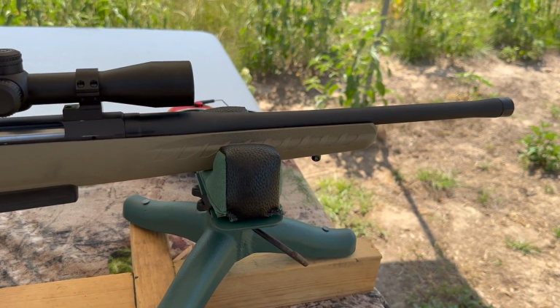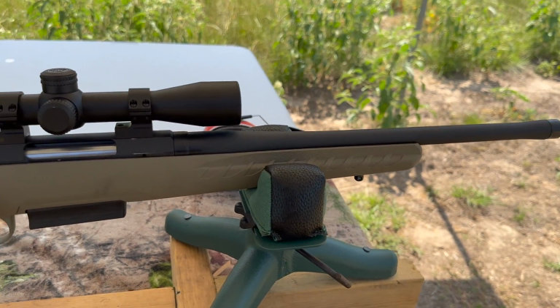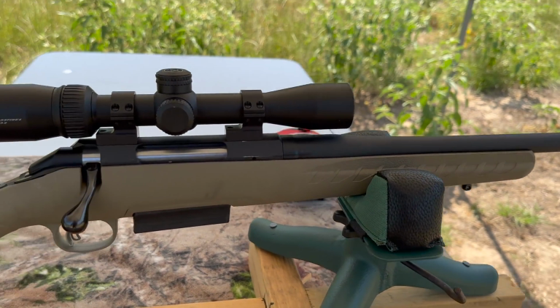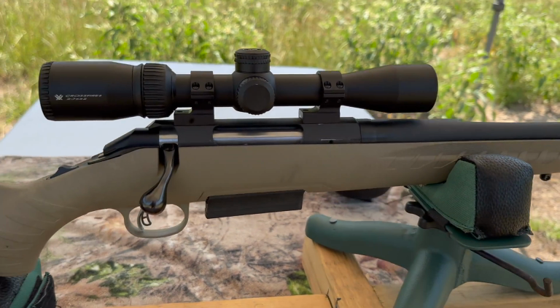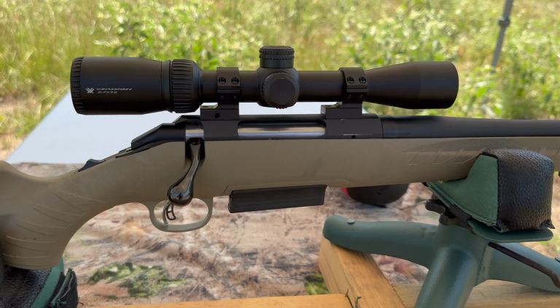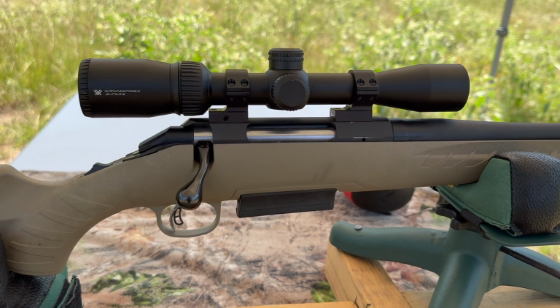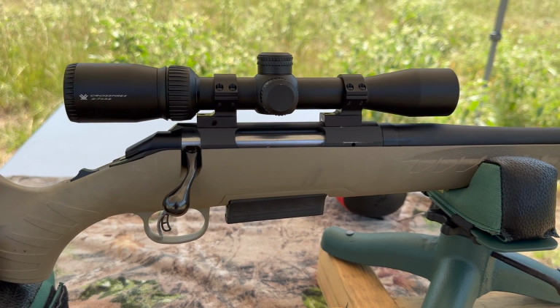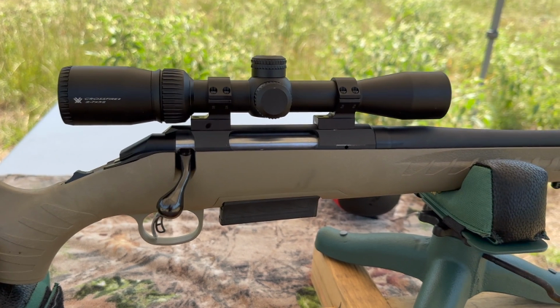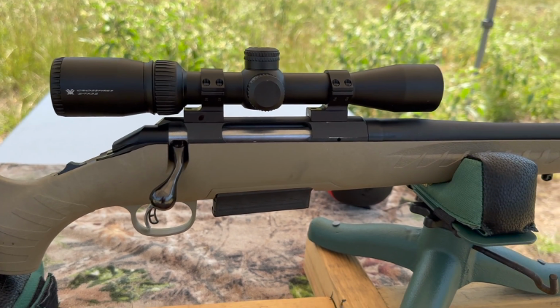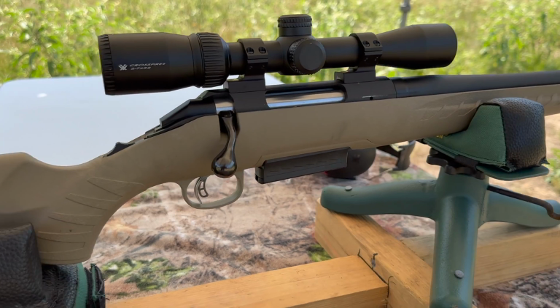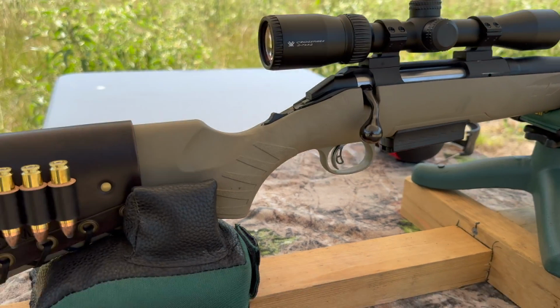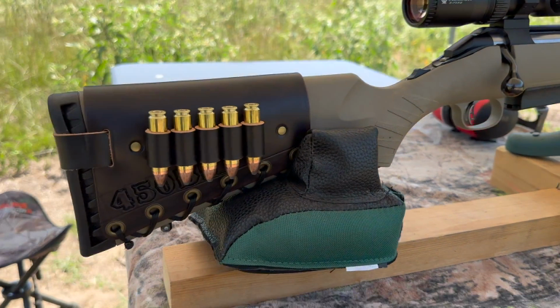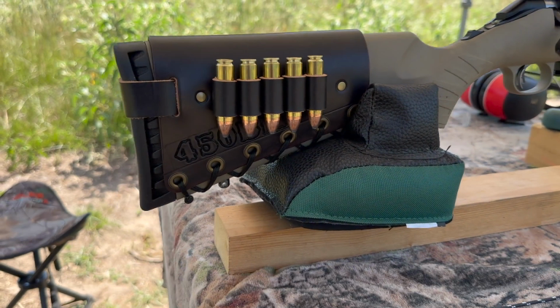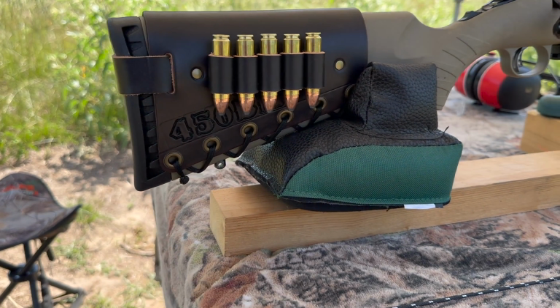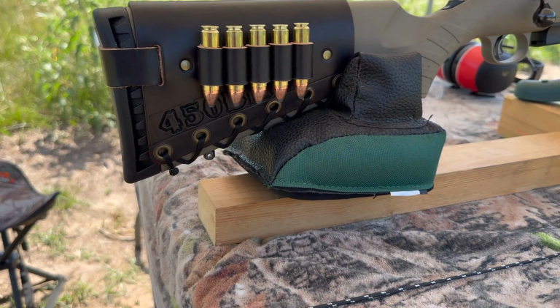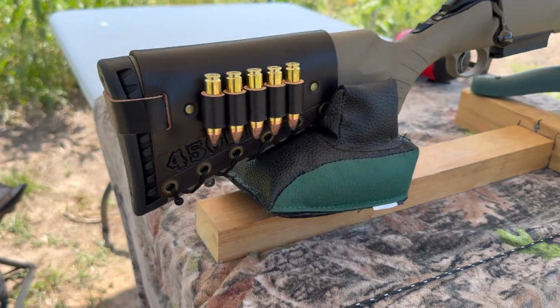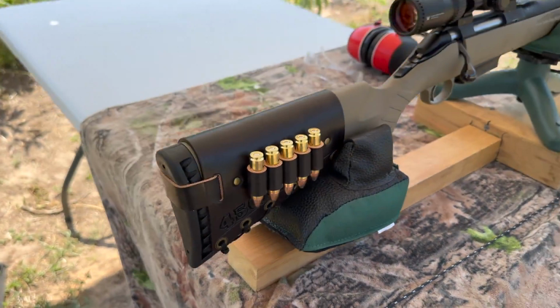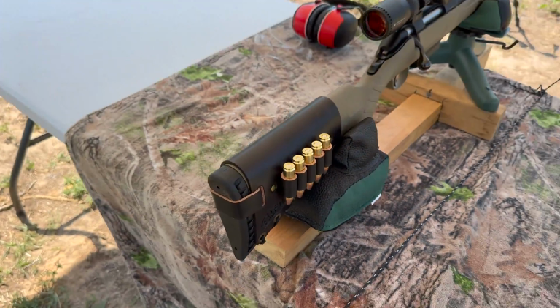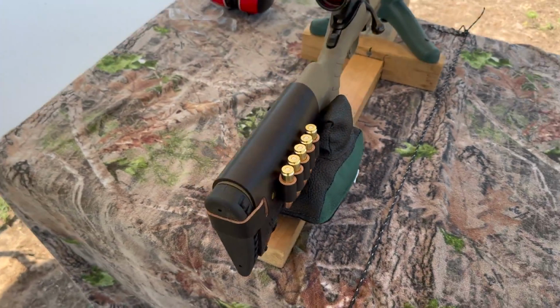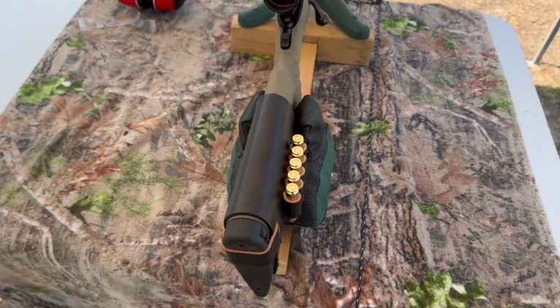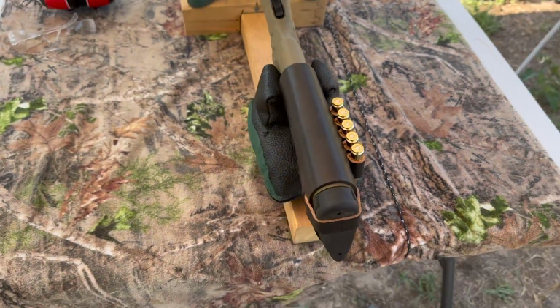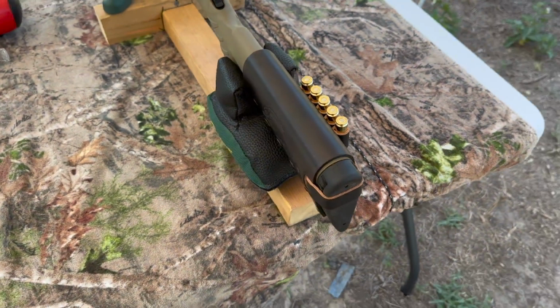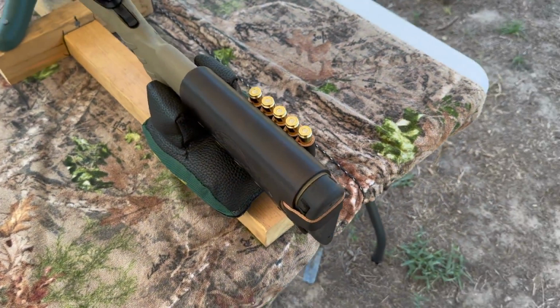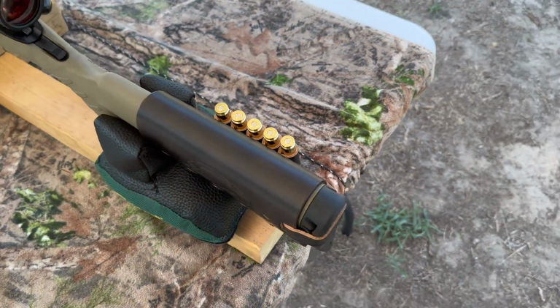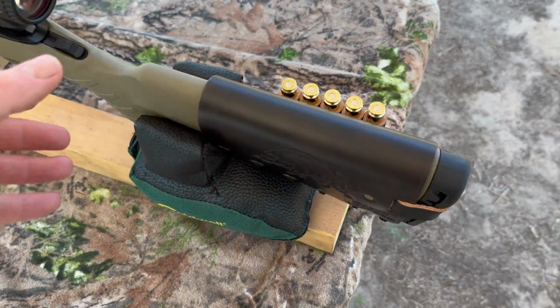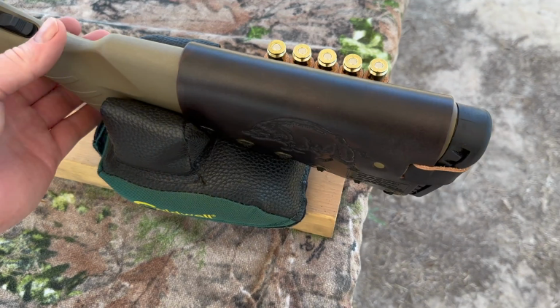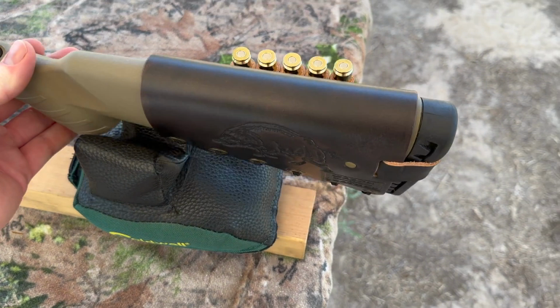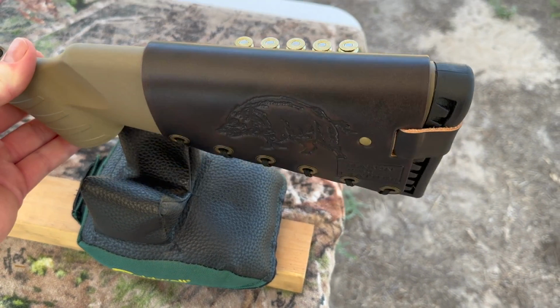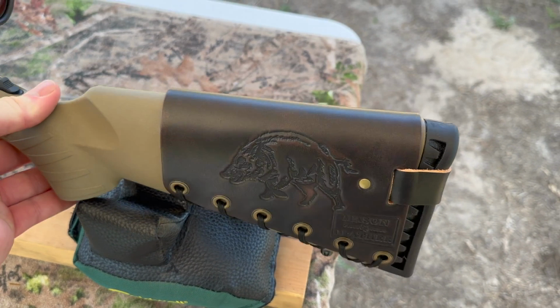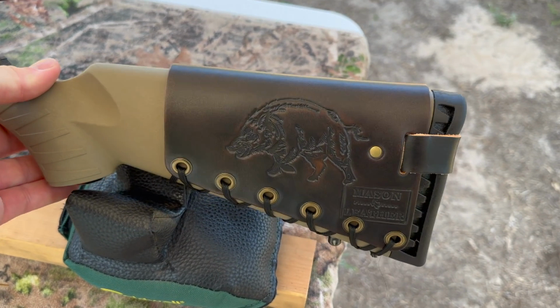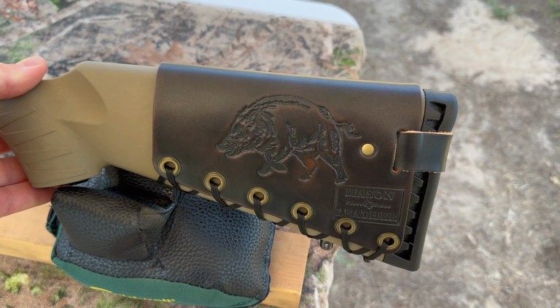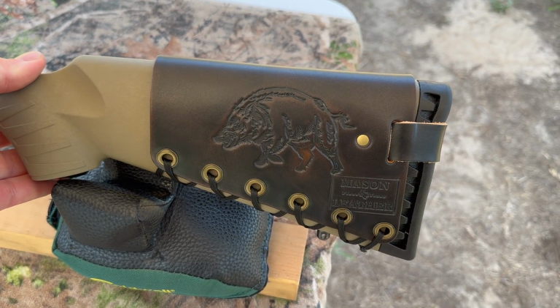It's got a 16 inch barrel. Up top I've got a Vortex Crossfire 2 scope. And coming on back I've got one of my handmade leather cartridge cuffs. Check out my website masonleather.com — I would love to make you one. I'll link it in the description and in the pinned comment. And over here I've got my wild boar design.